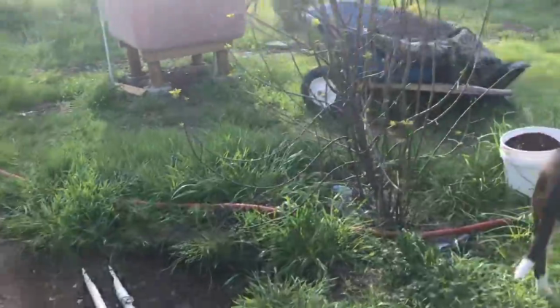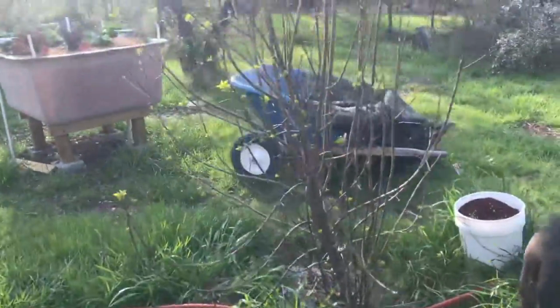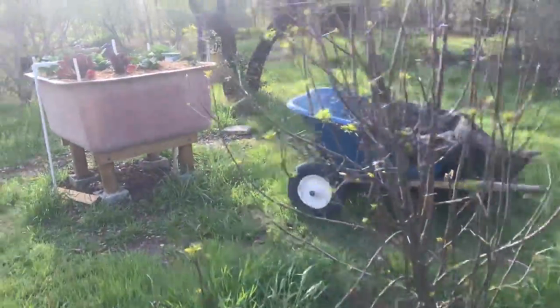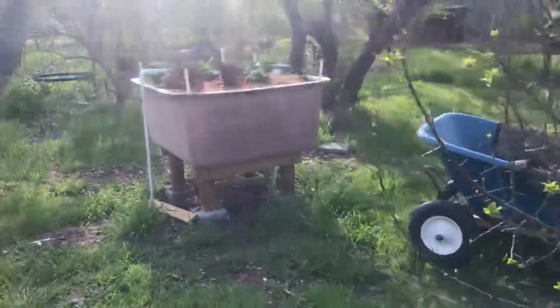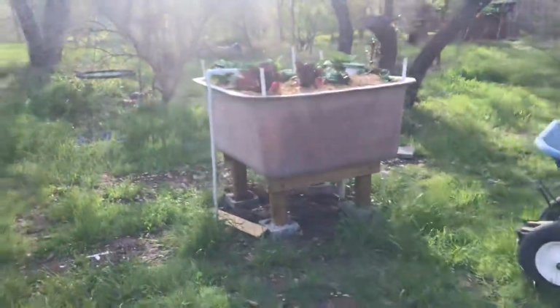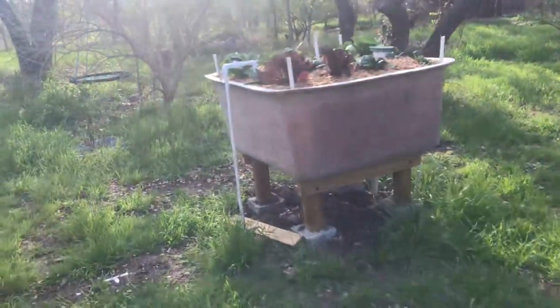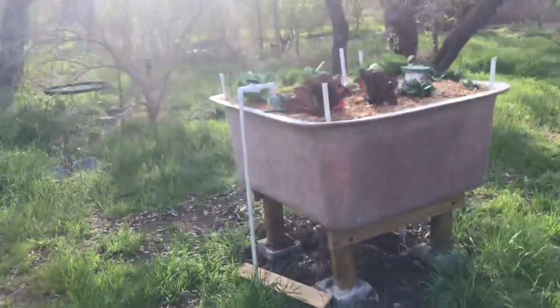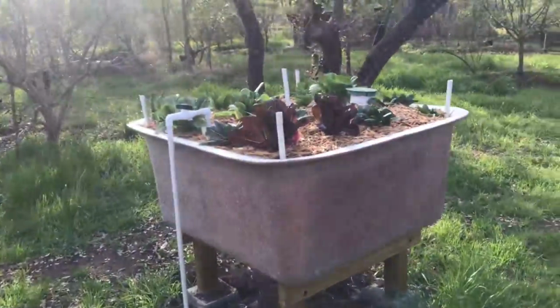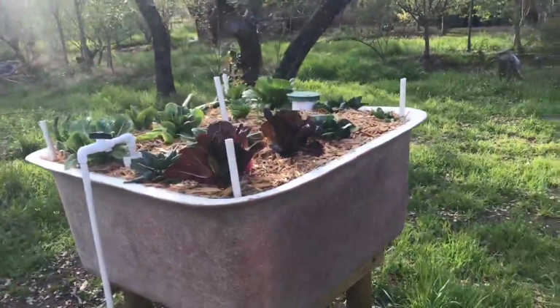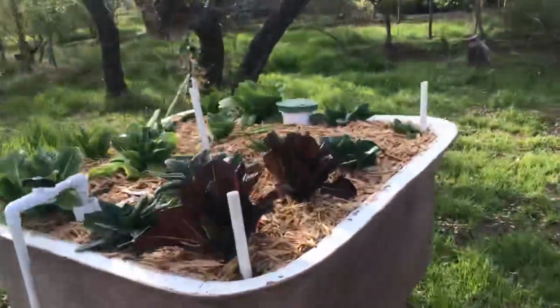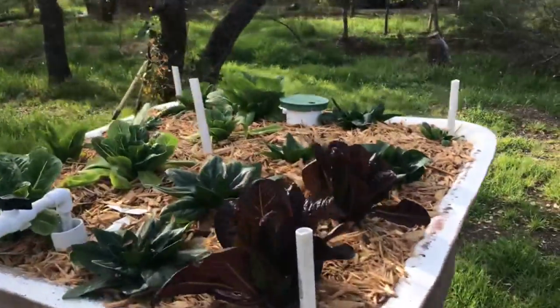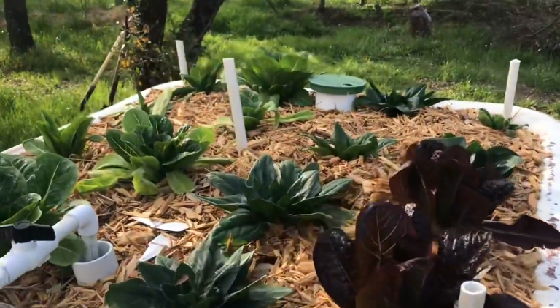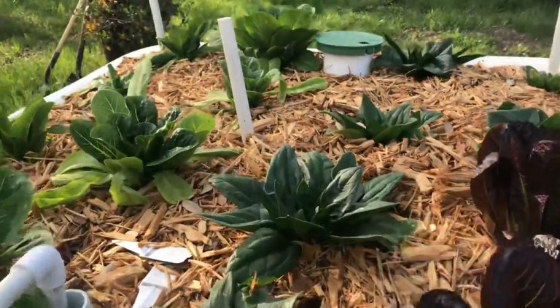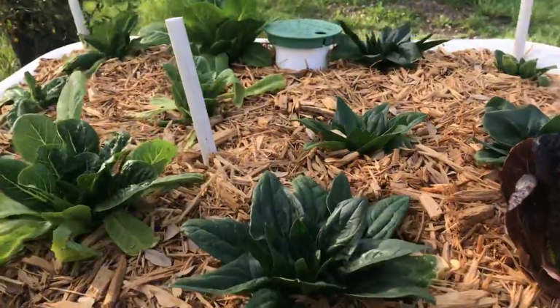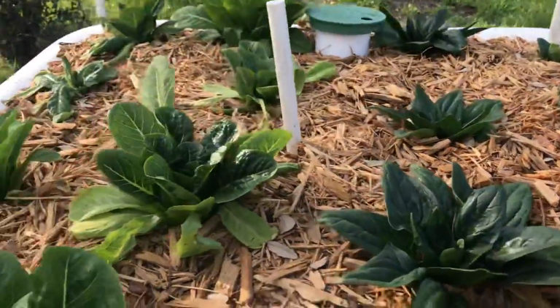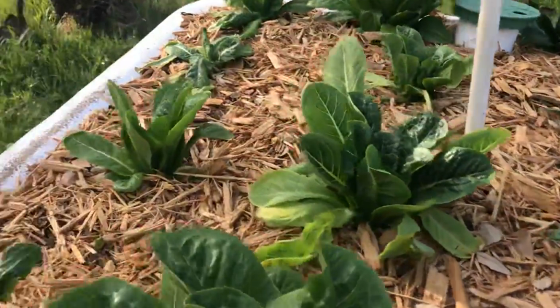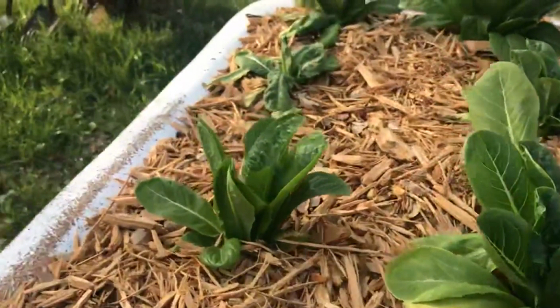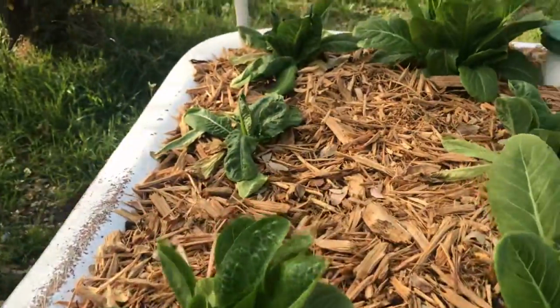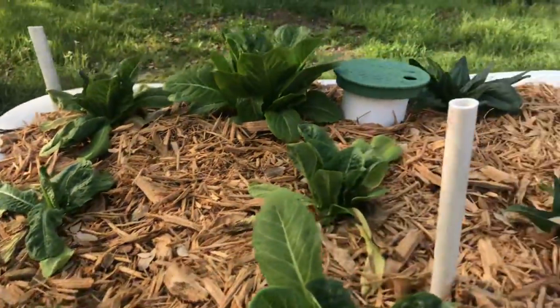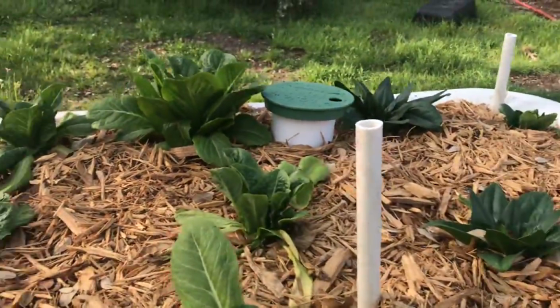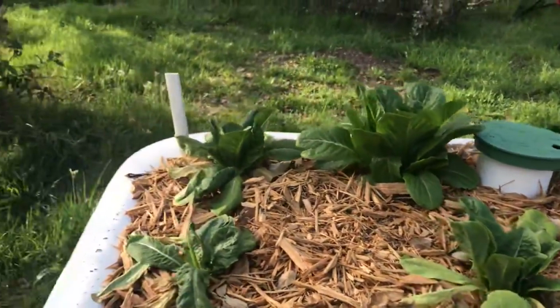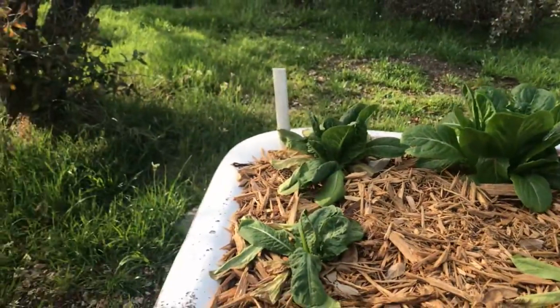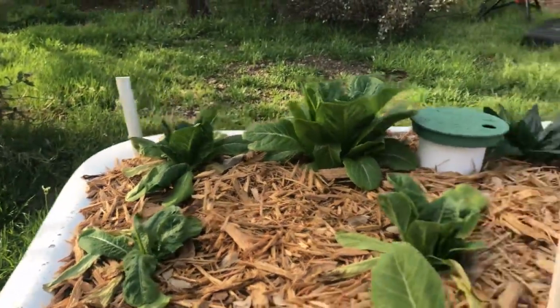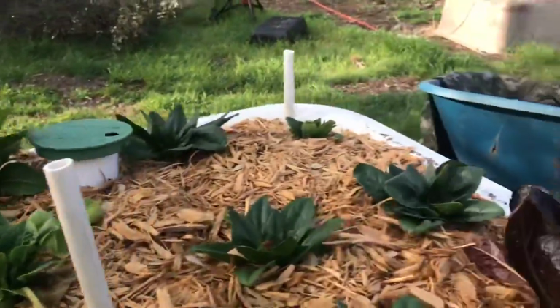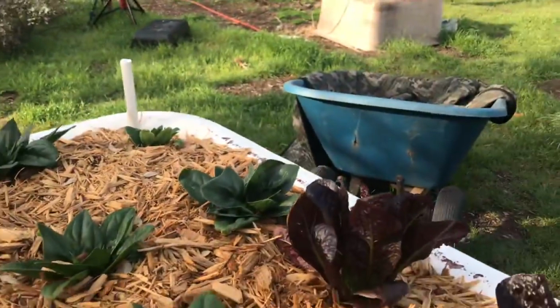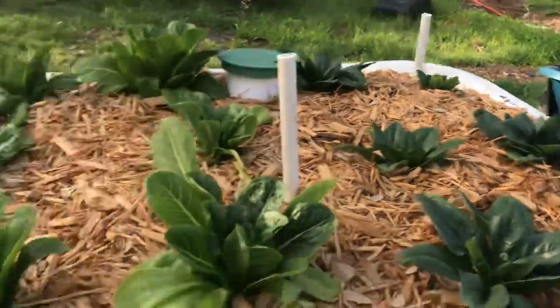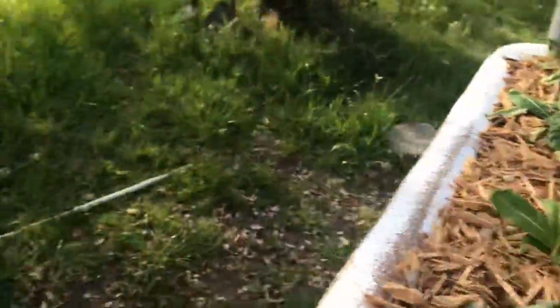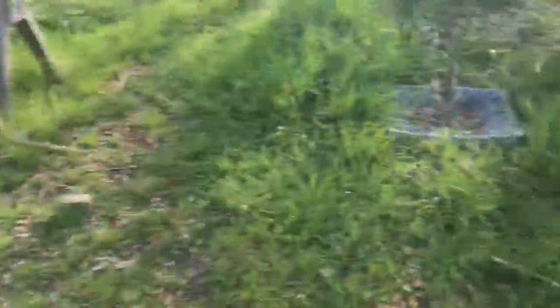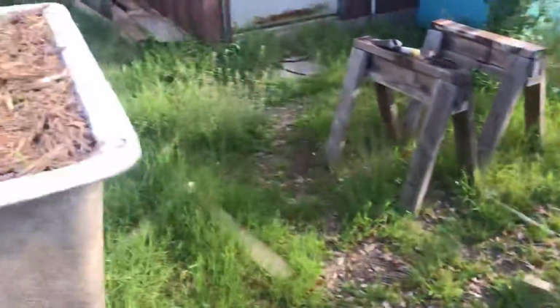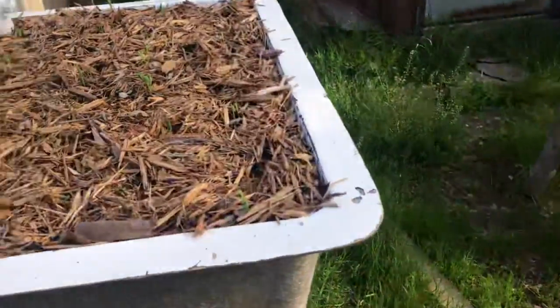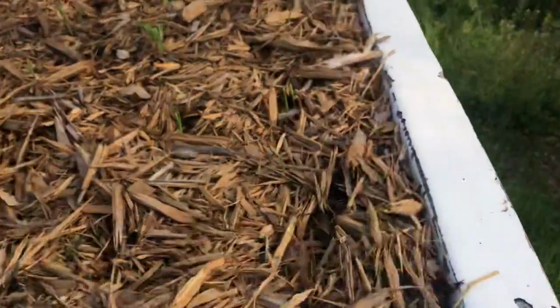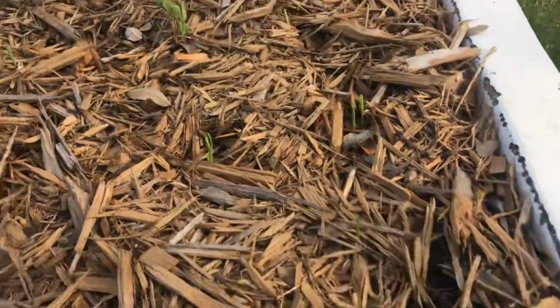Over here - might as well go see the aviary and everything today, right? Lettuce, spinach, et cetera, just looking good. Except for that one plant just not making it, everybody else looks good. Corn's starting to pop up.